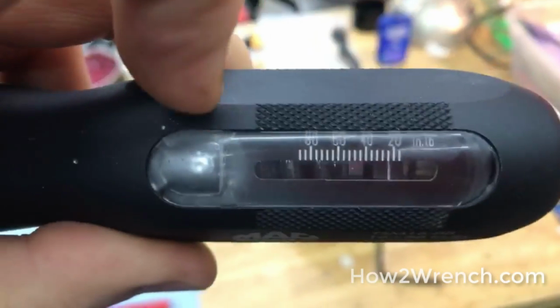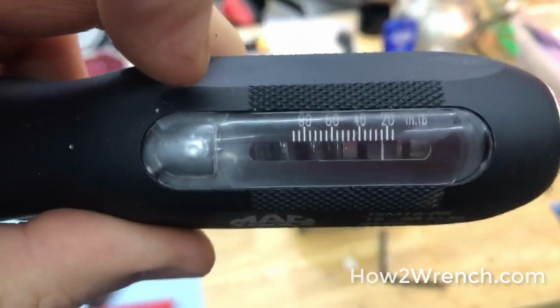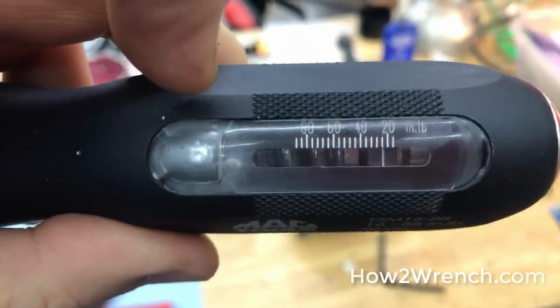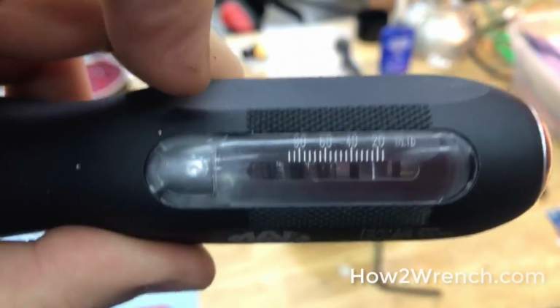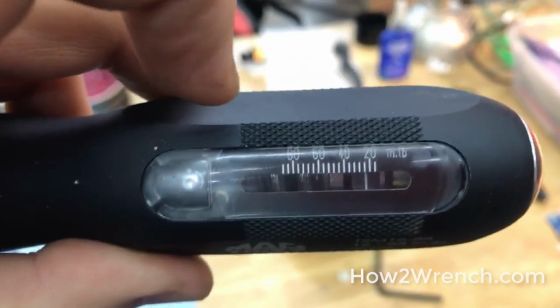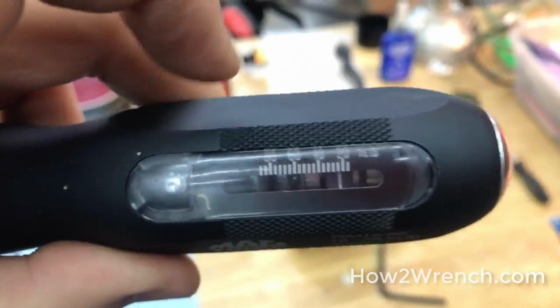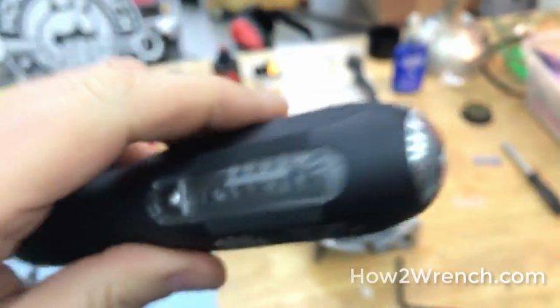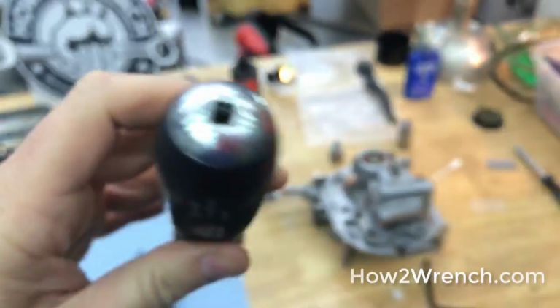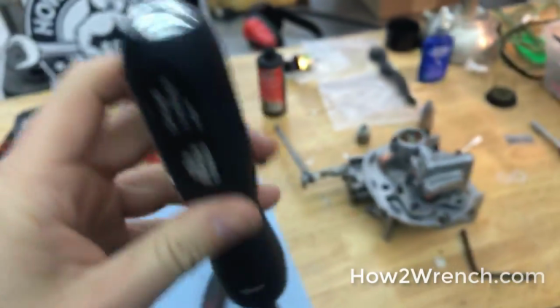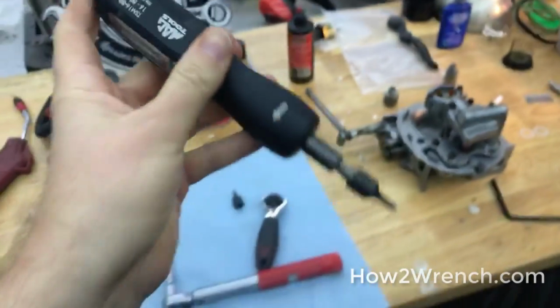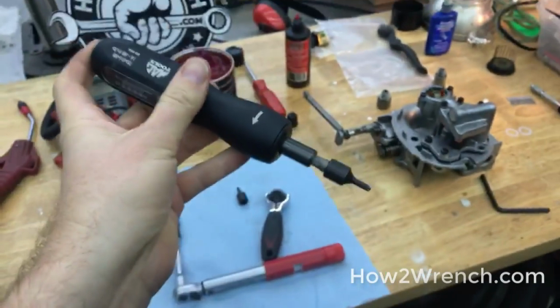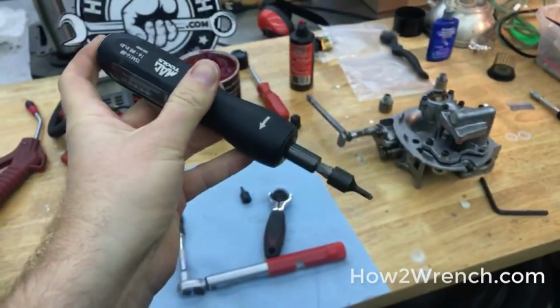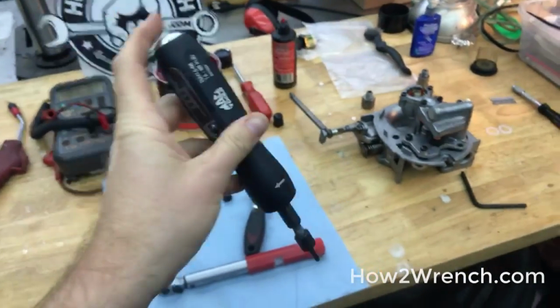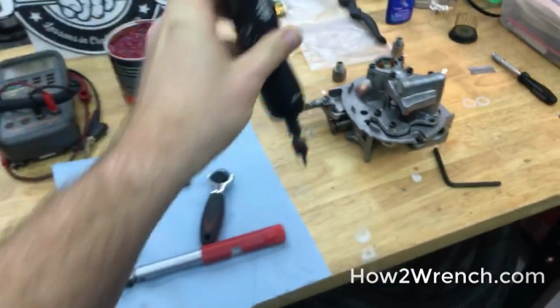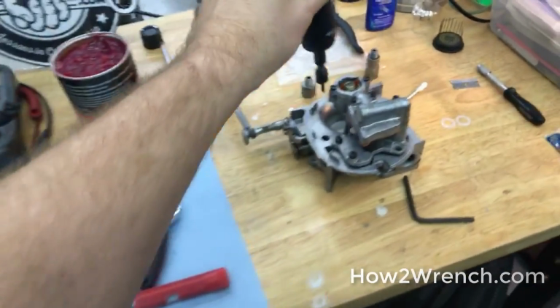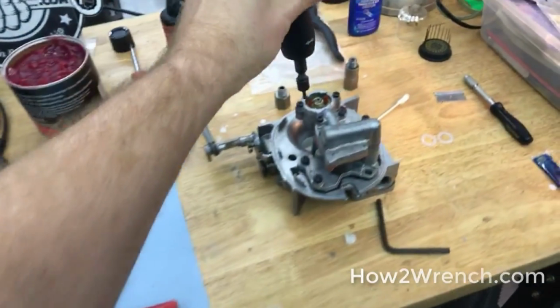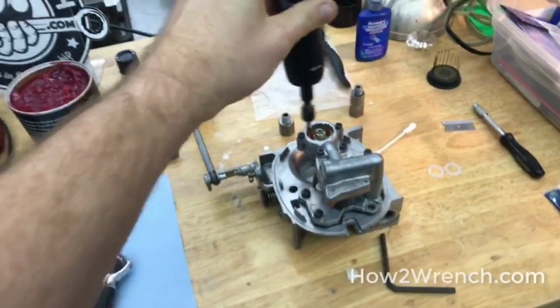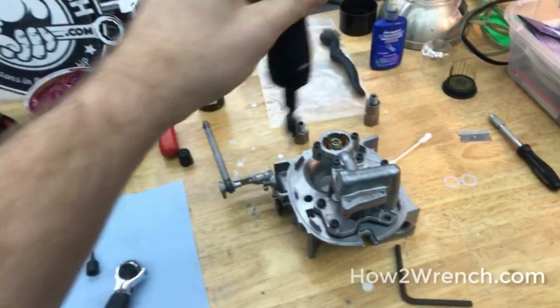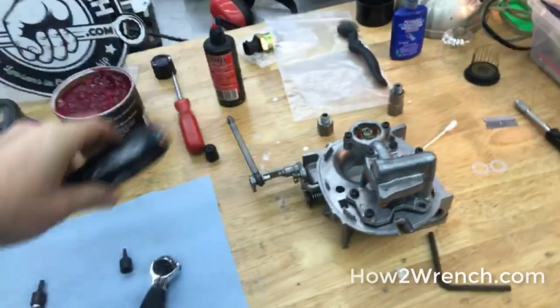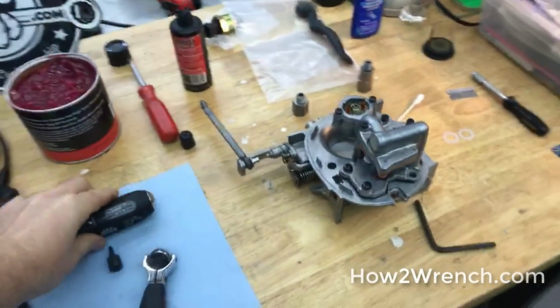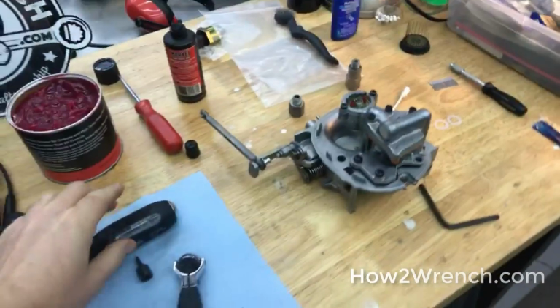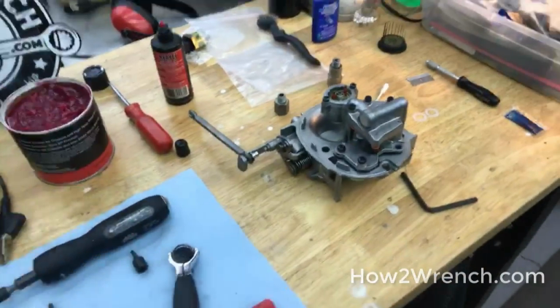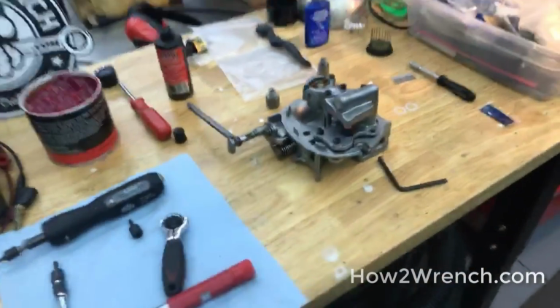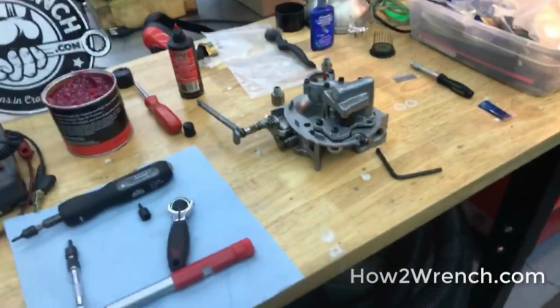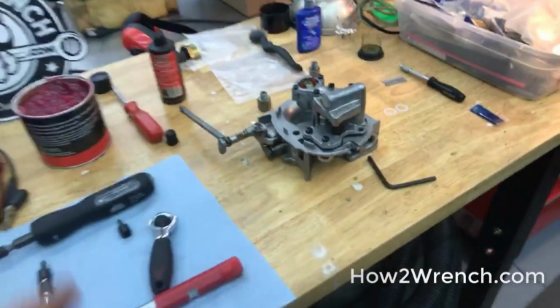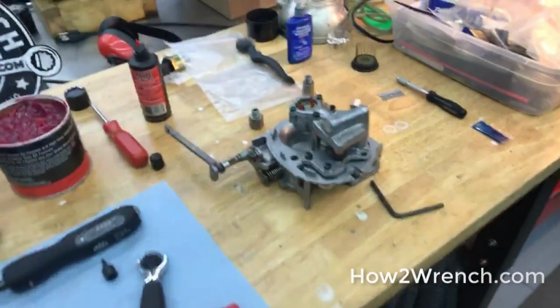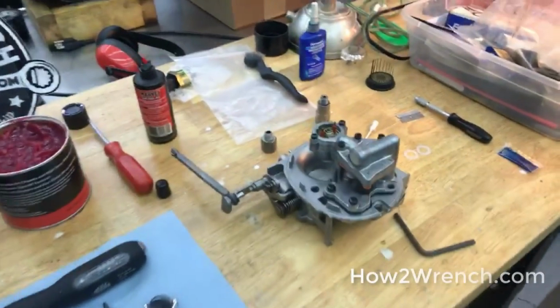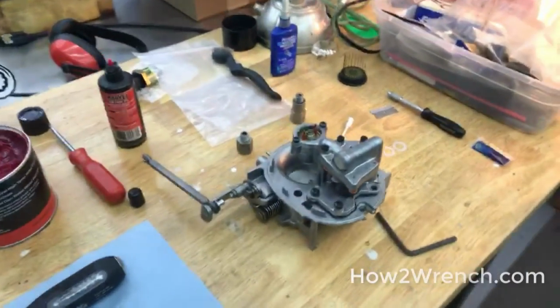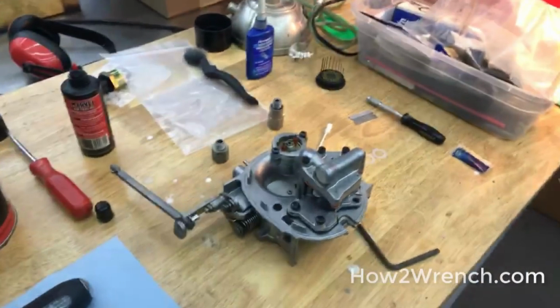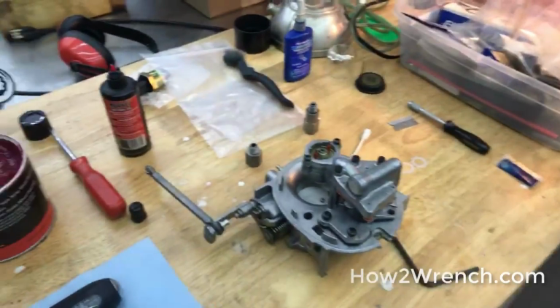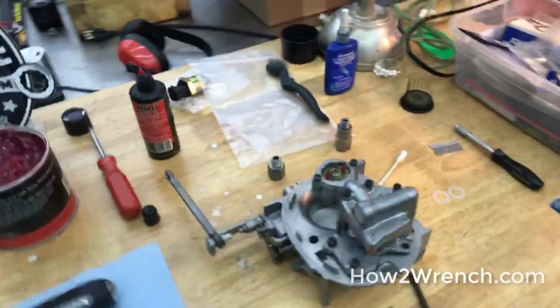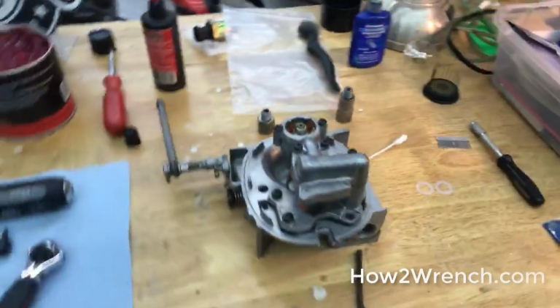Anyway, it's way cool. I was able to go ahead and torque these fasteners and do it the right way. A lot of times people think it's not that big a deal.